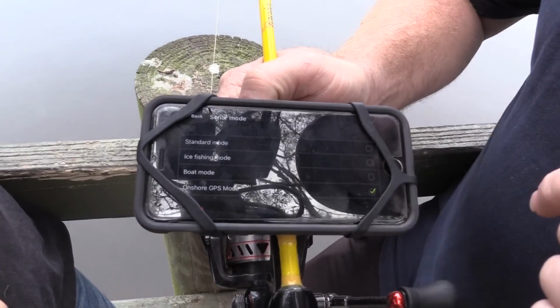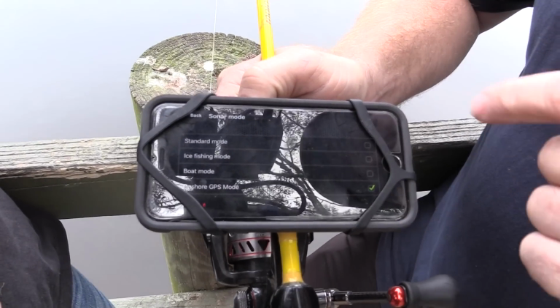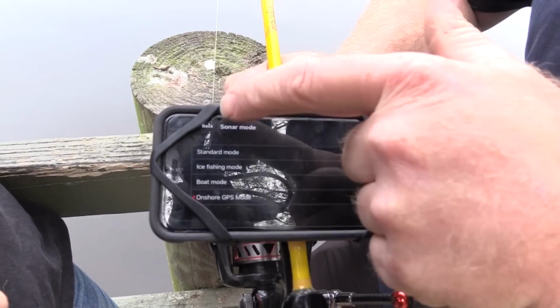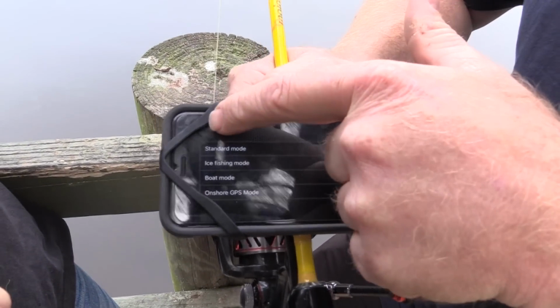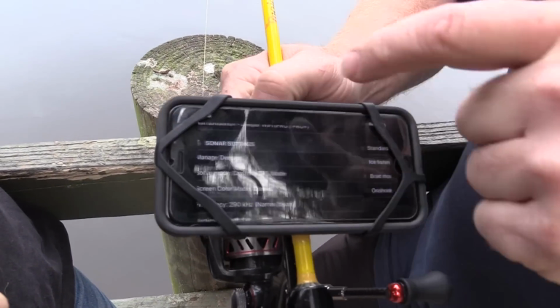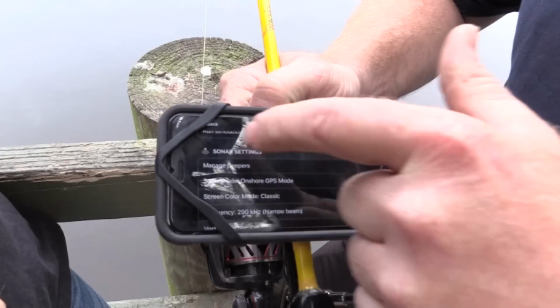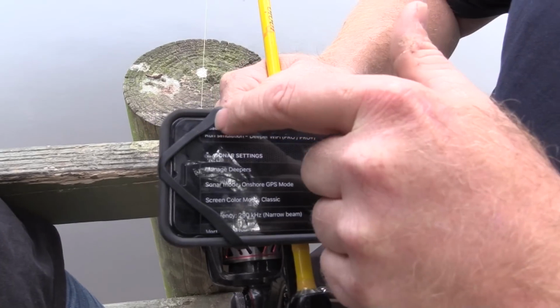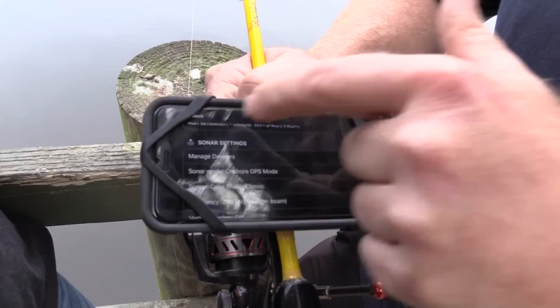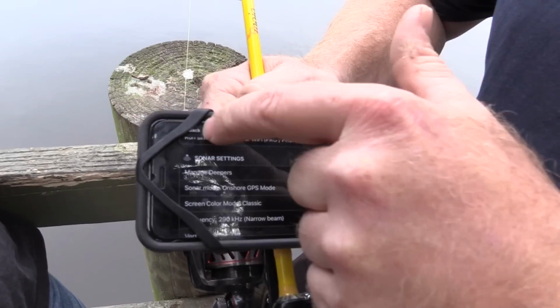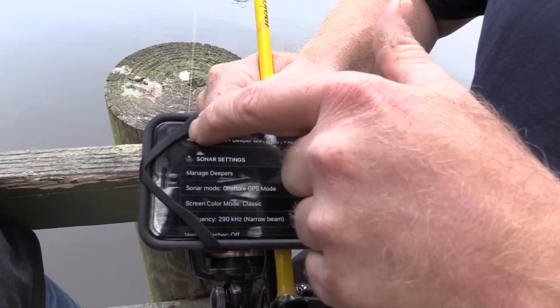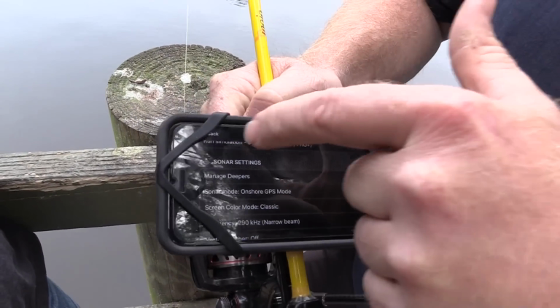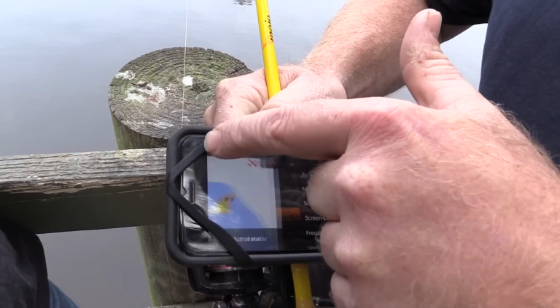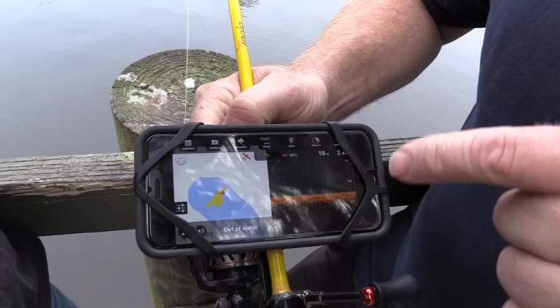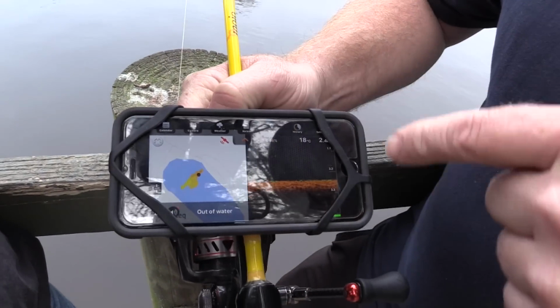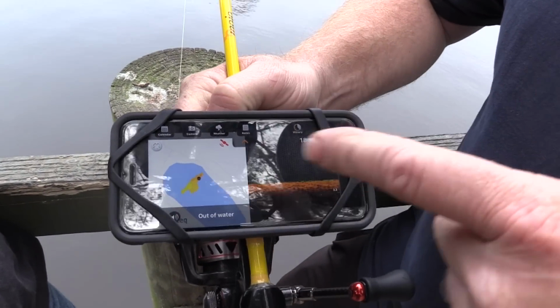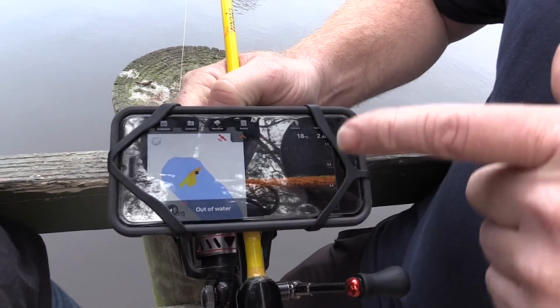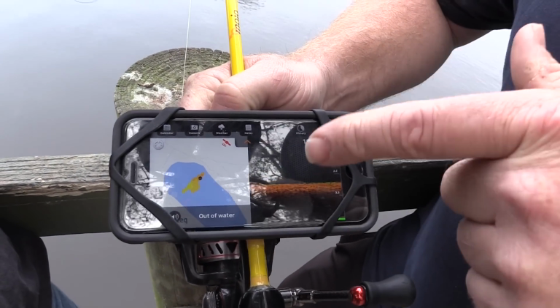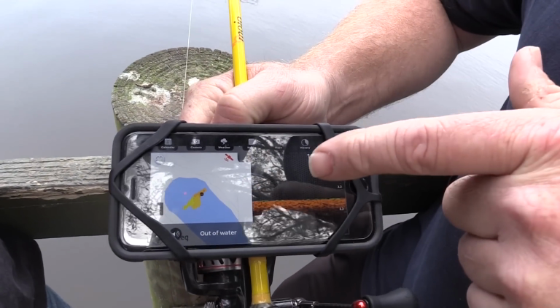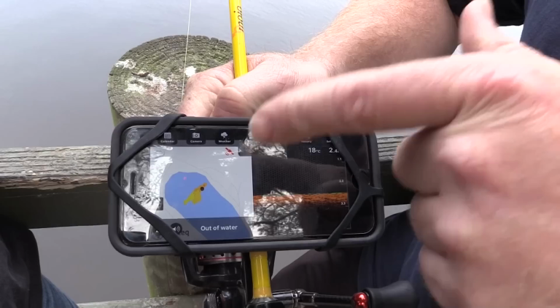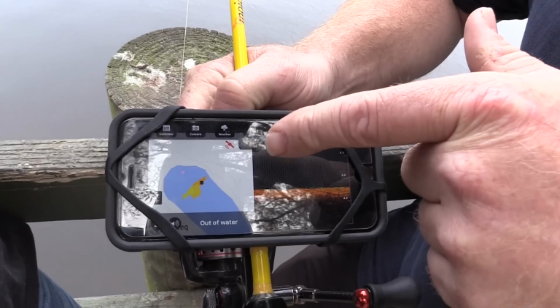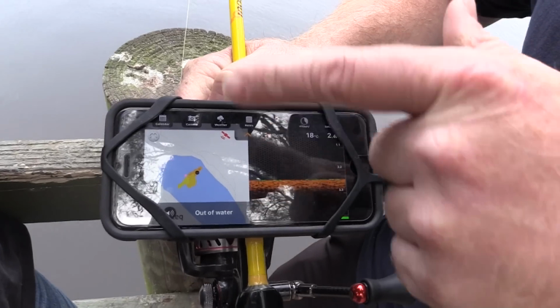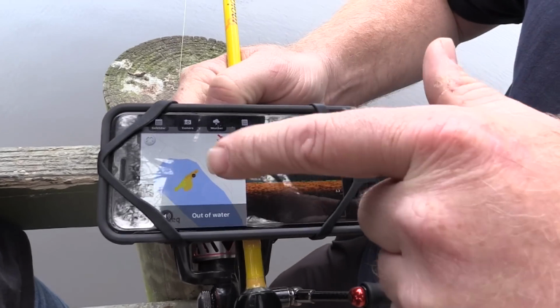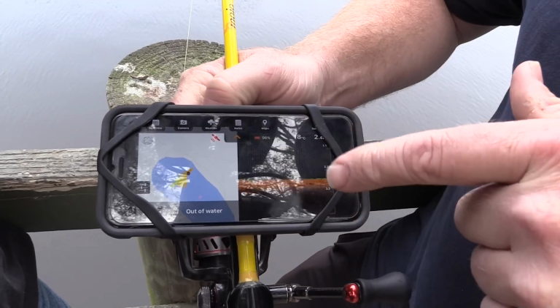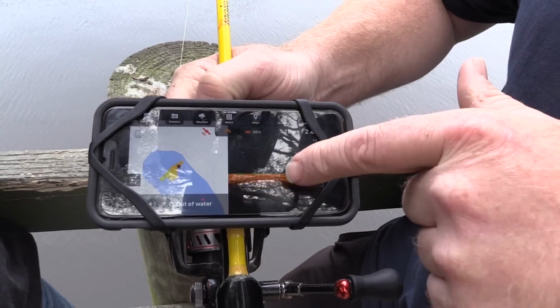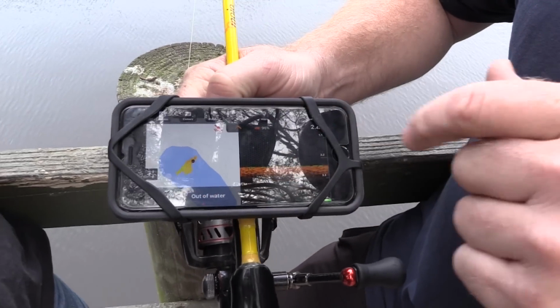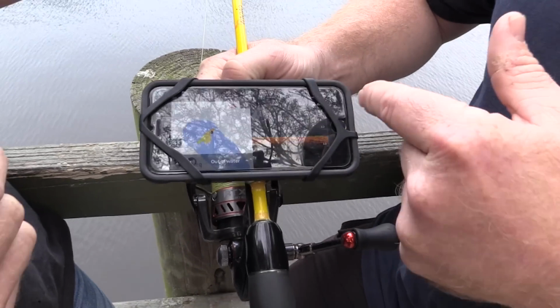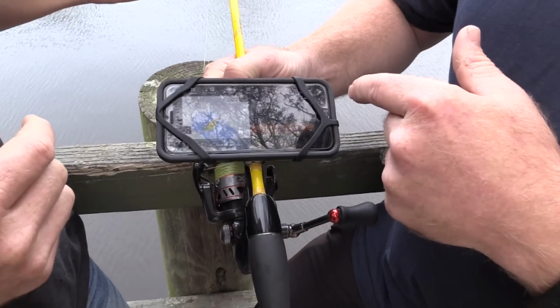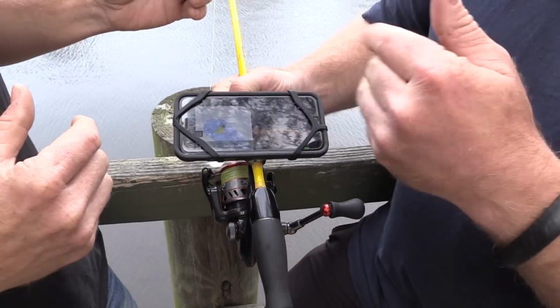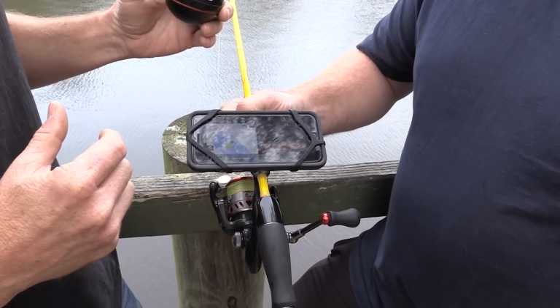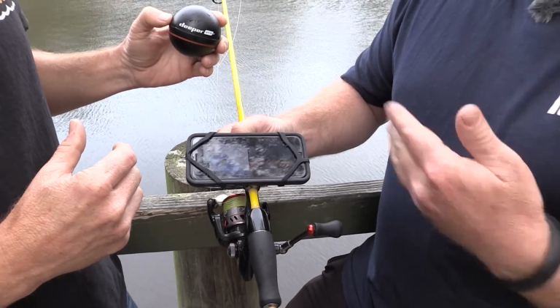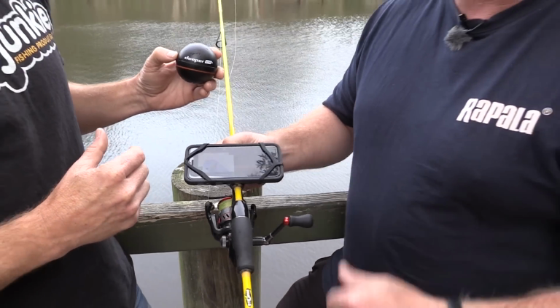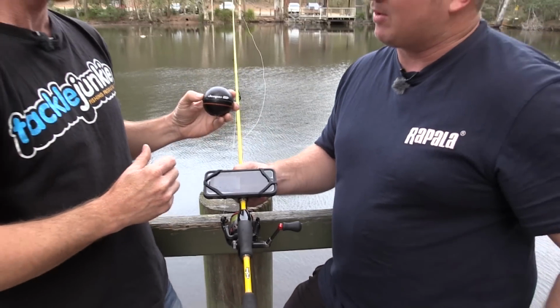So you hit the onshore GPS mode, go back, back again, and then you can see it splits the screen. The onshore GPS mode will give us the GPS screen of the lake, and on the other side of the screen it'll give you the depth and show if there's any fish there or not.